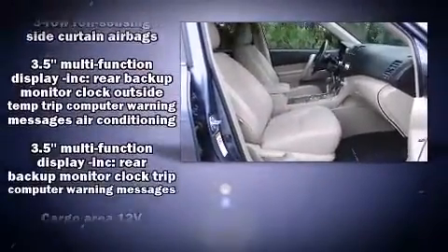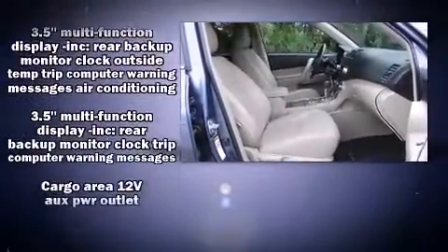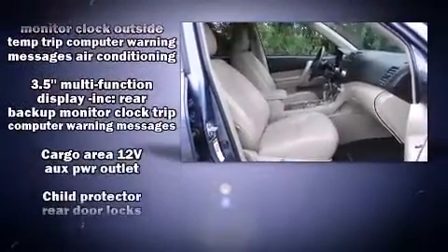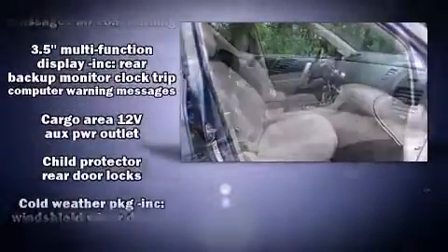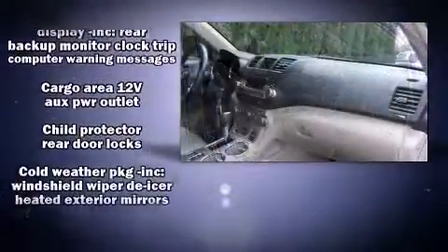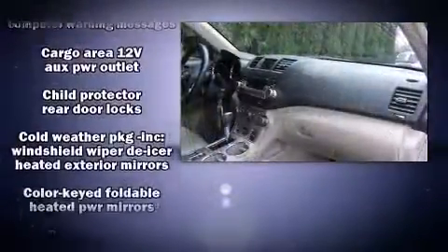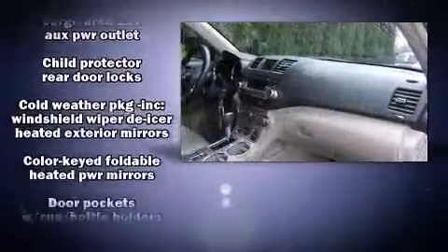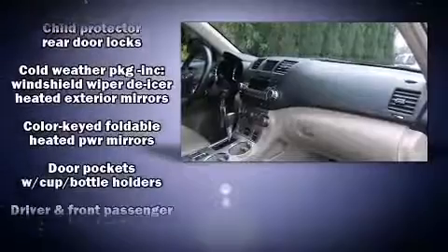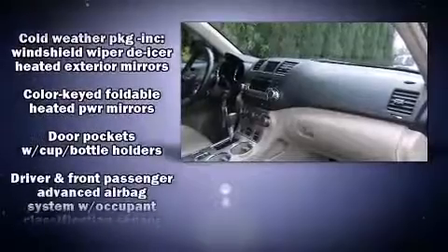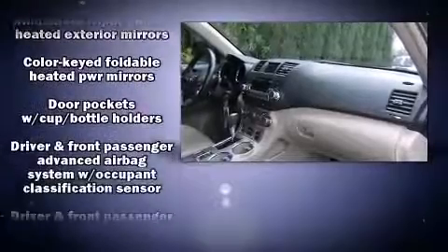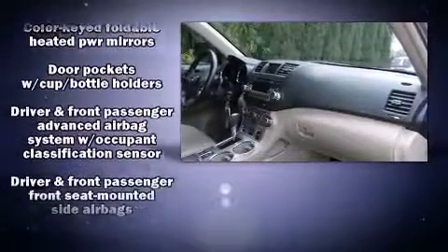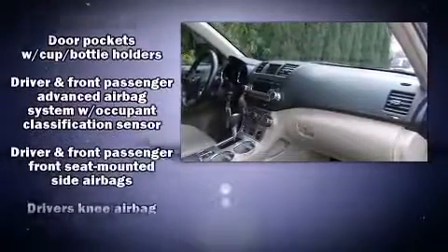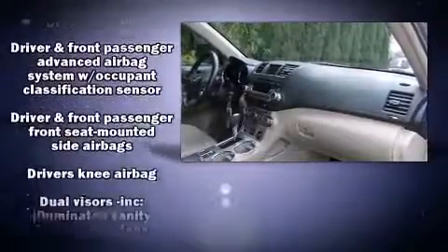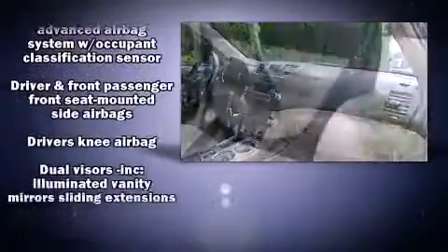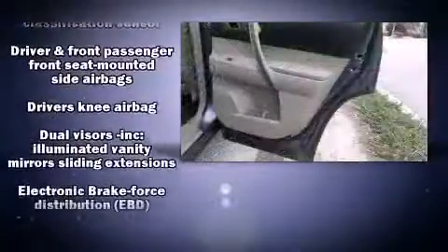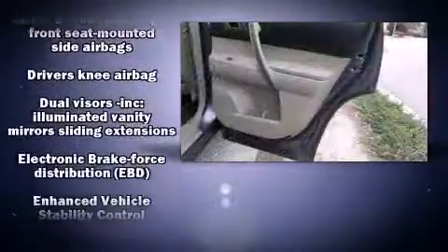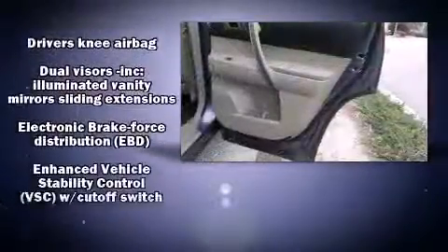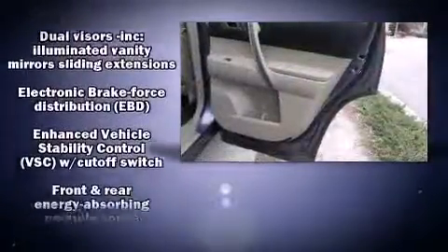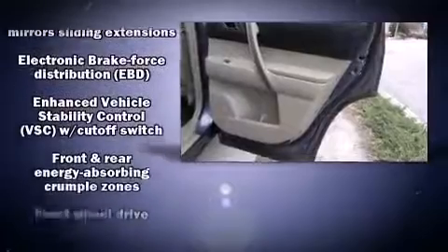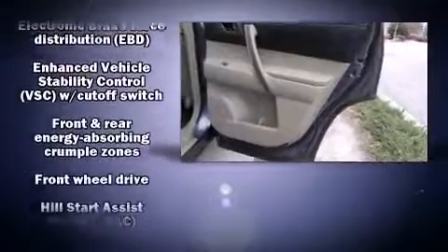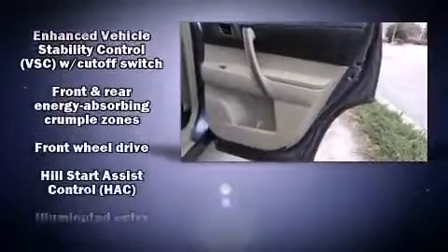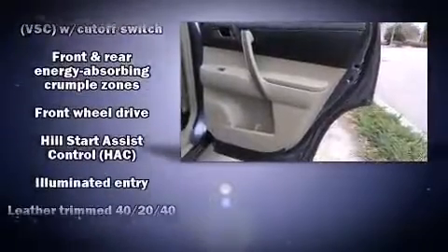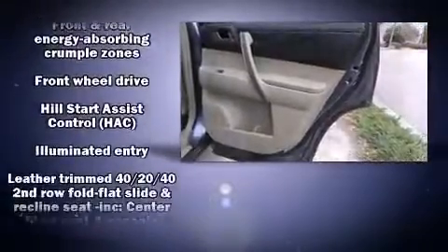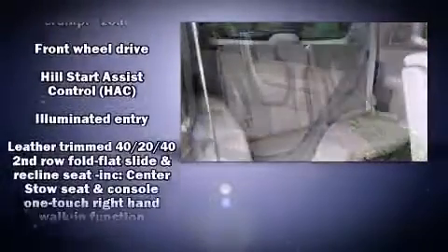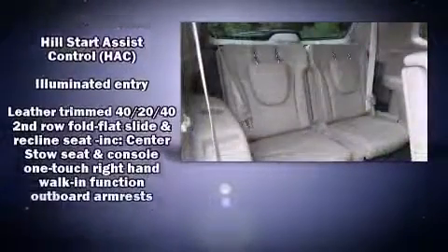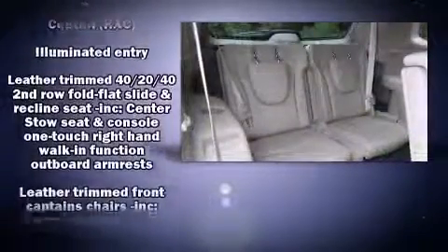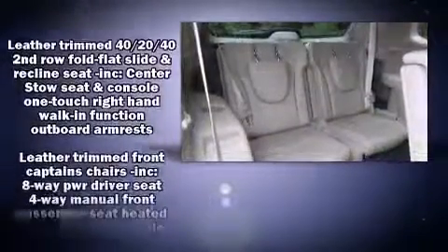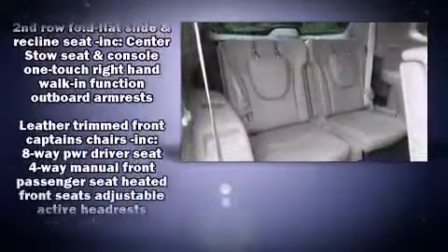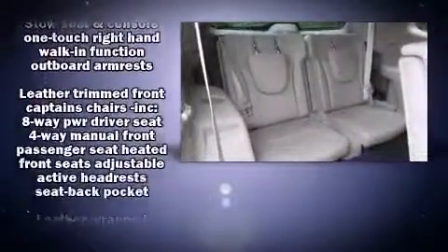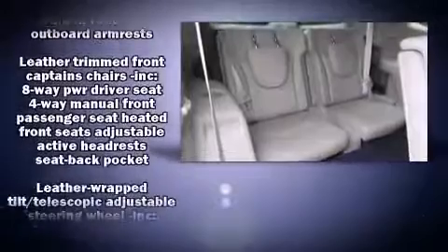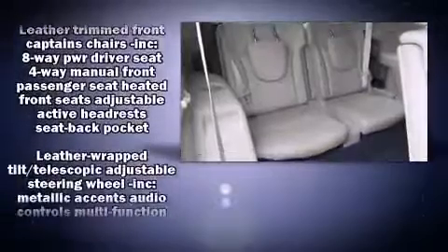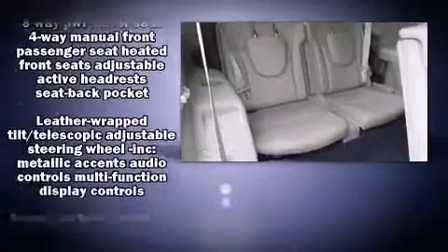Passenger security is always assured thanks to various safety features such as front and side impact airbags, traction control, anti-whiplash front head restraints, a panic alarm, and four-wheel disc brakes with ABS.